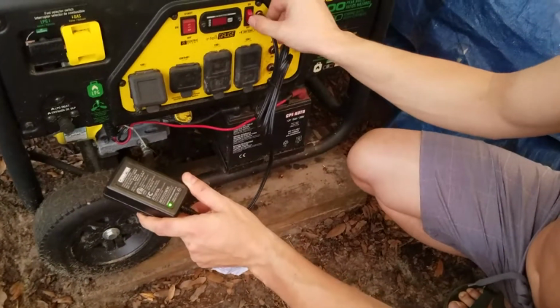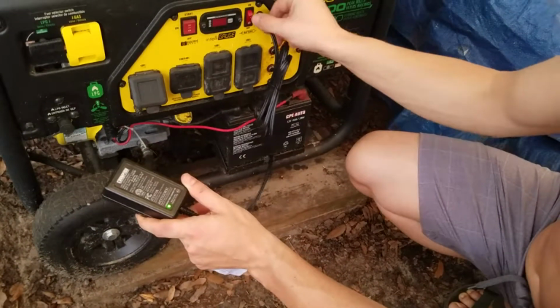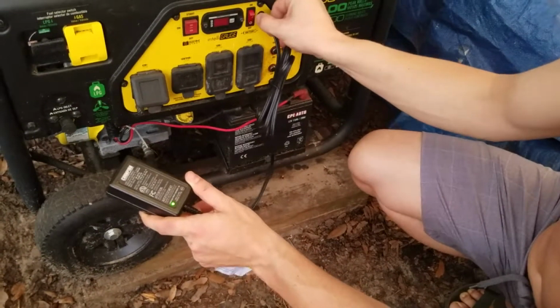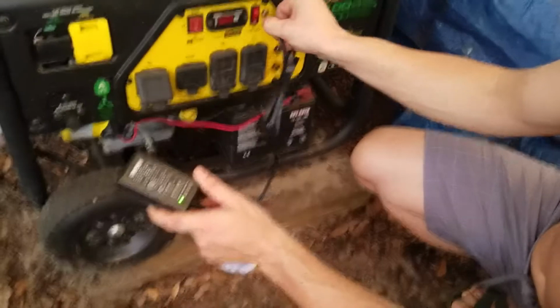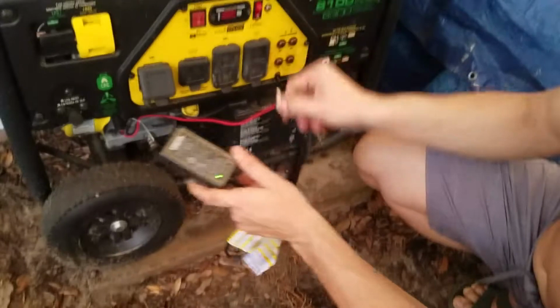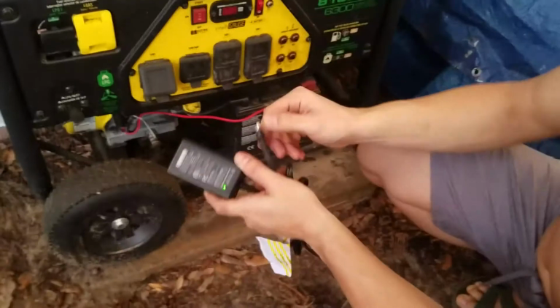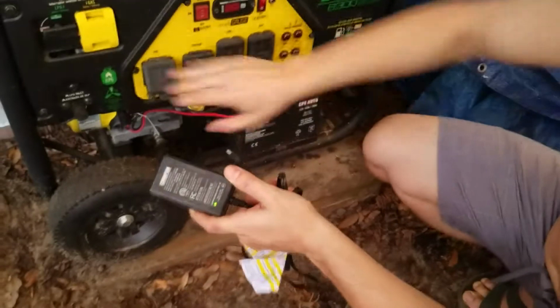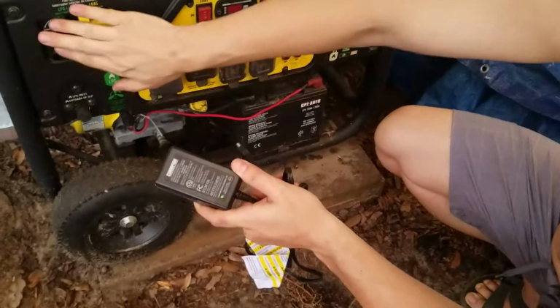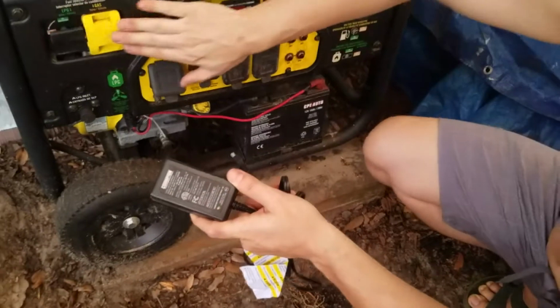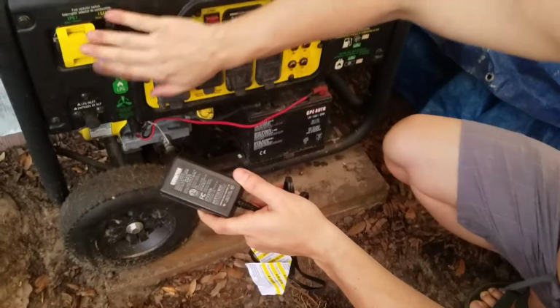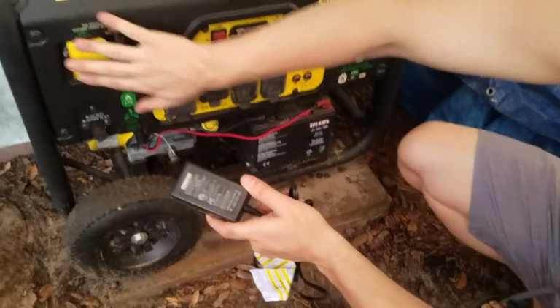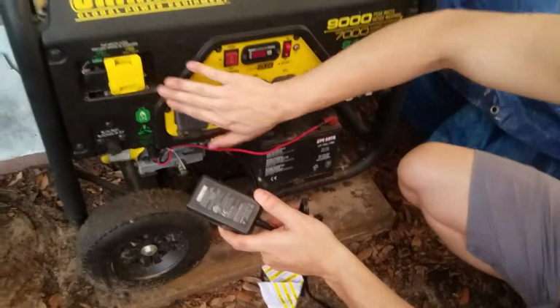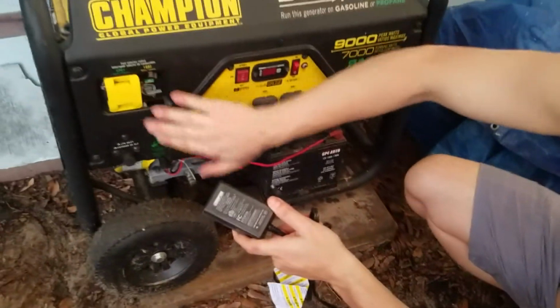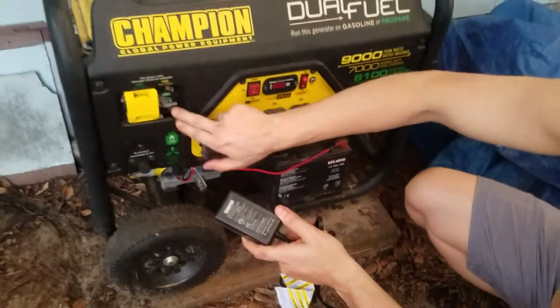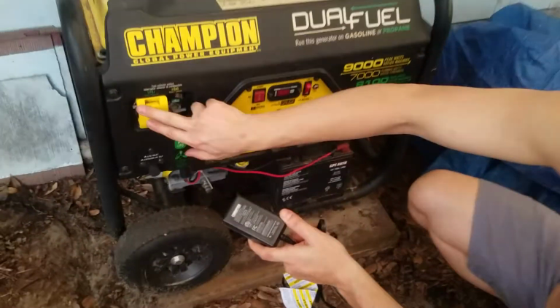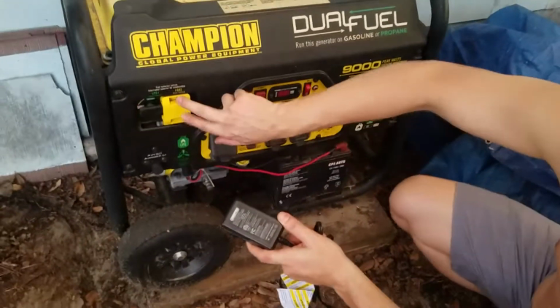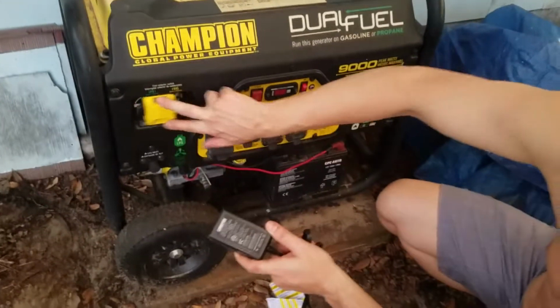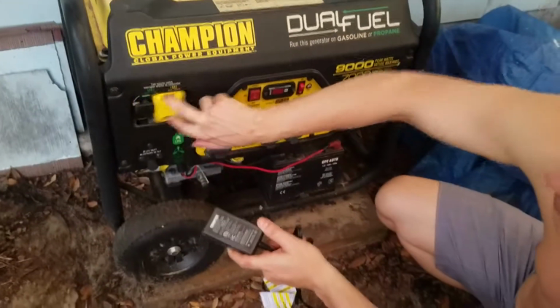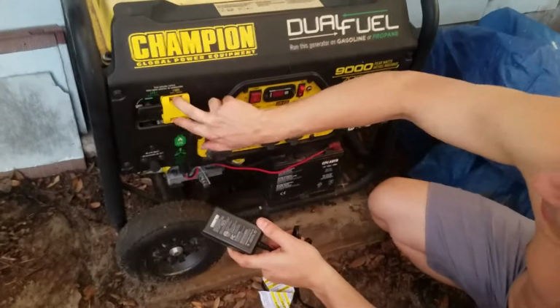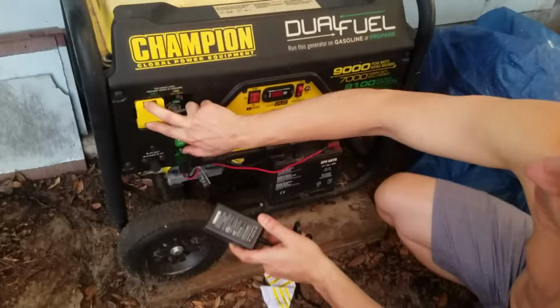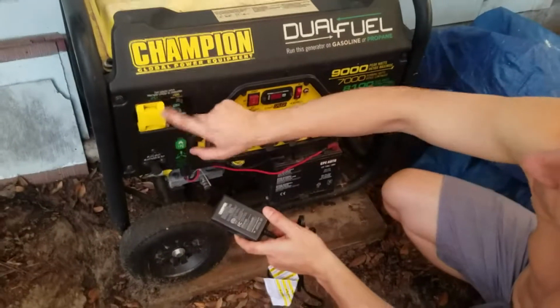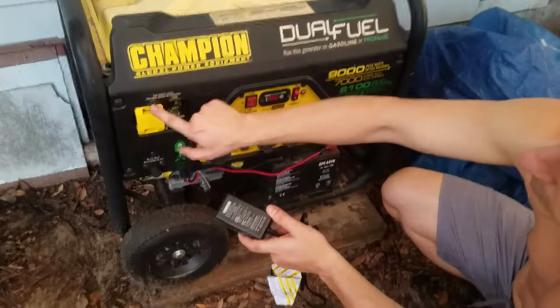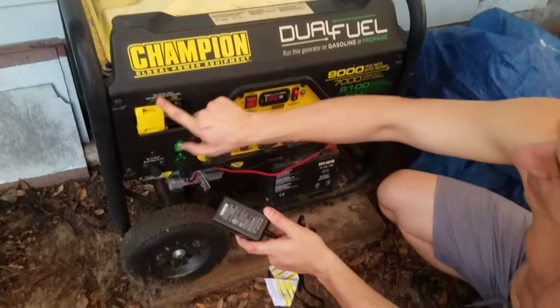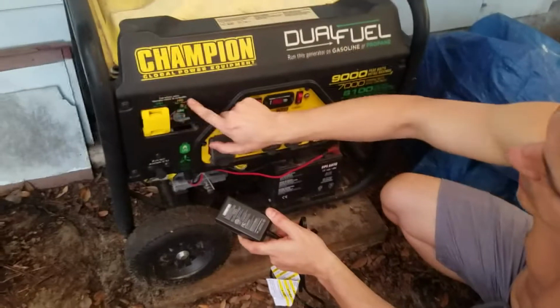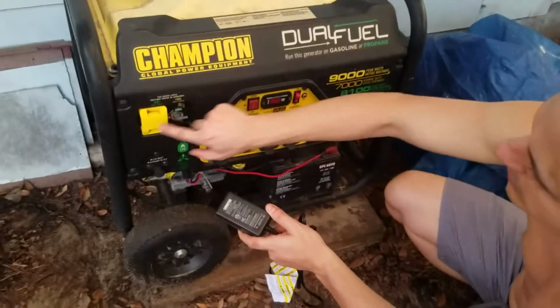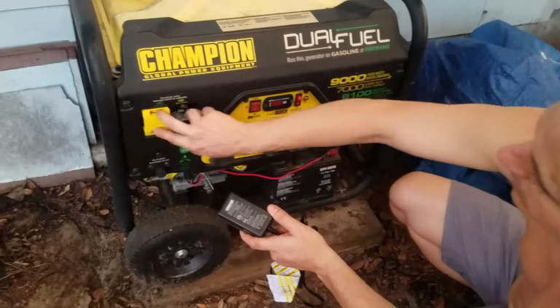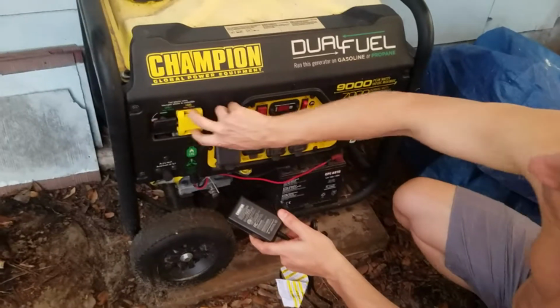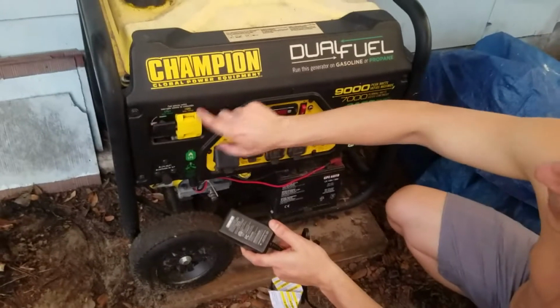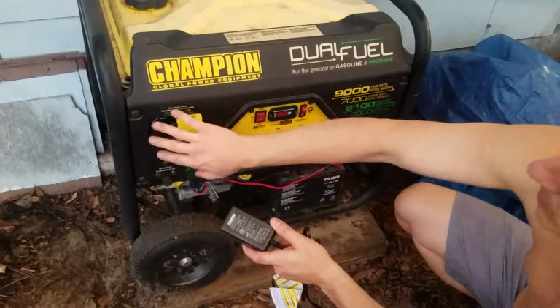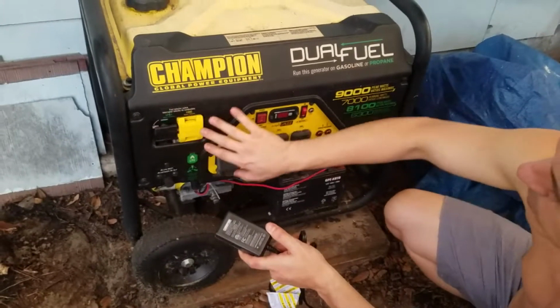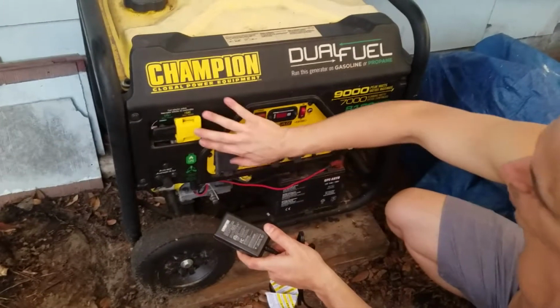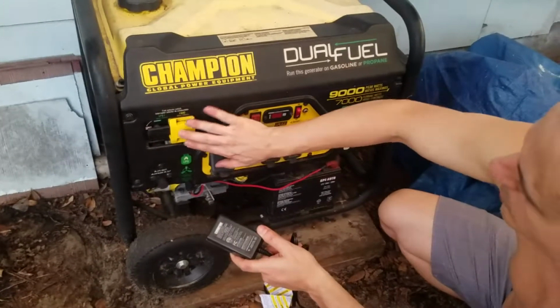We always leave everything in the off-gas position over here. This switch we just slide back and forth between LPG and gas, depending on which fuel we're using.